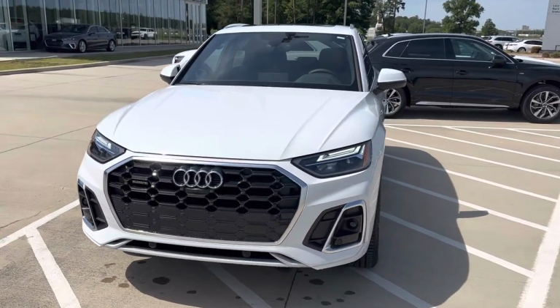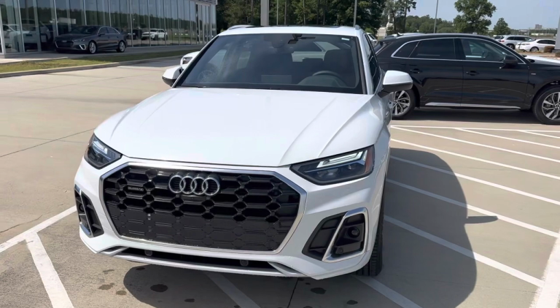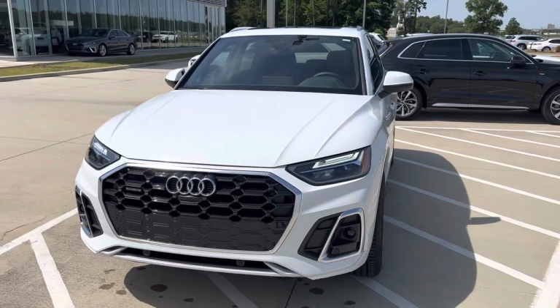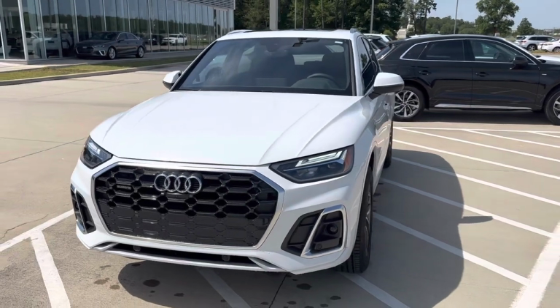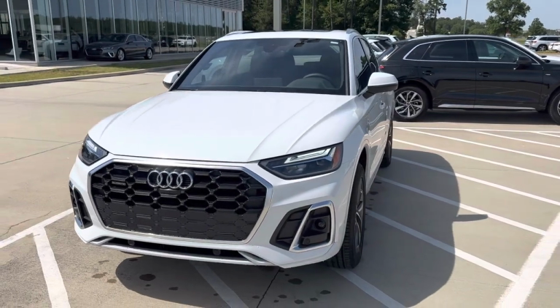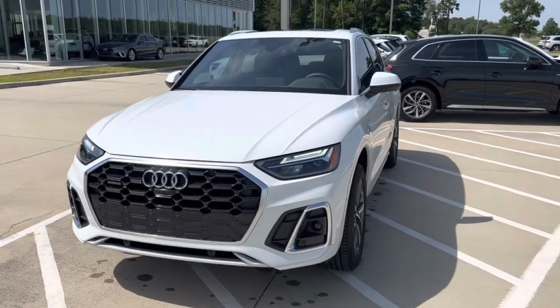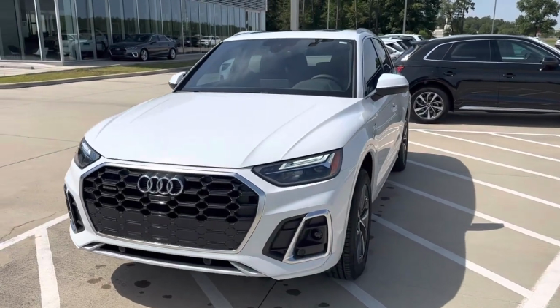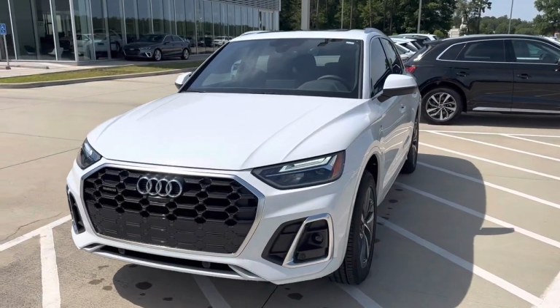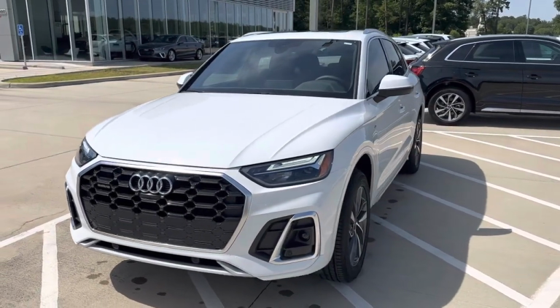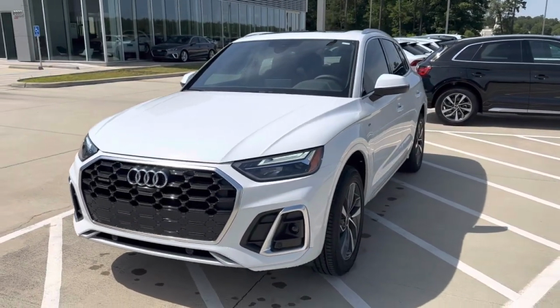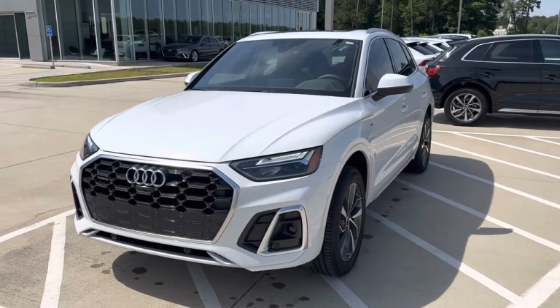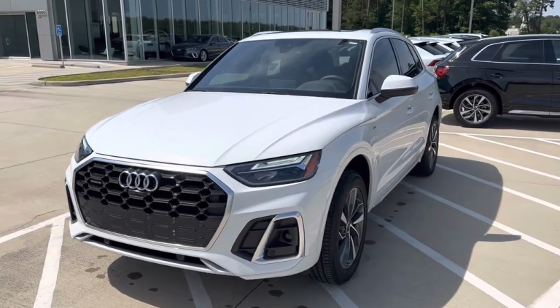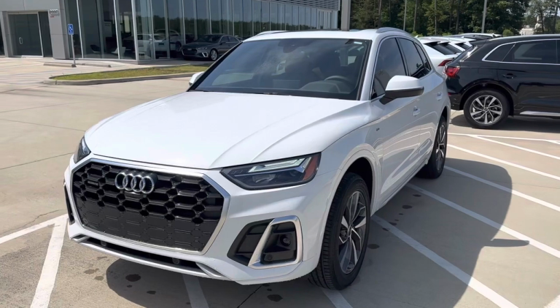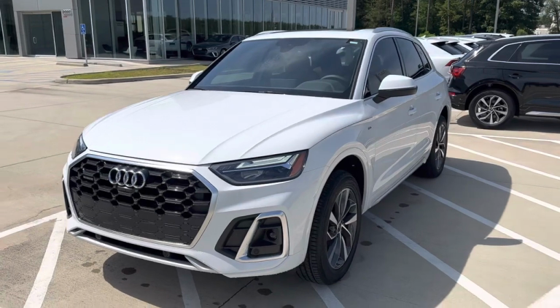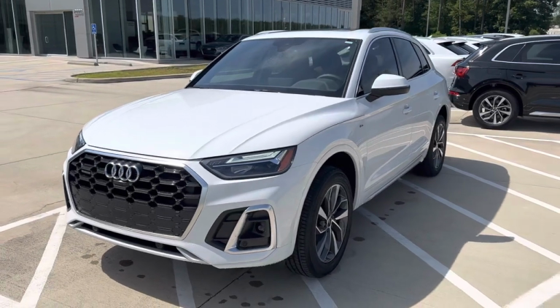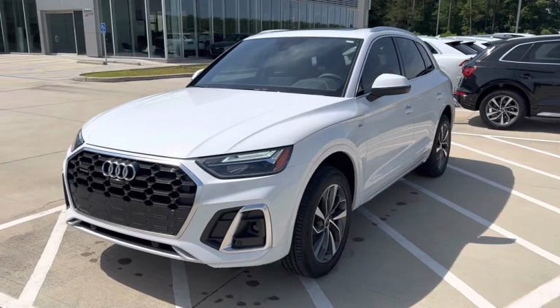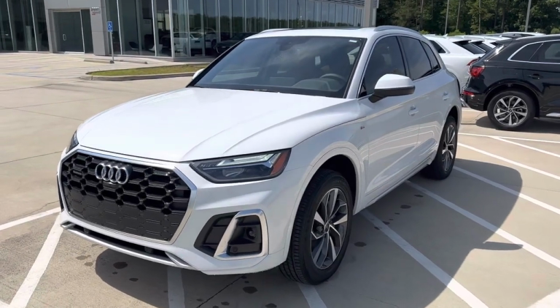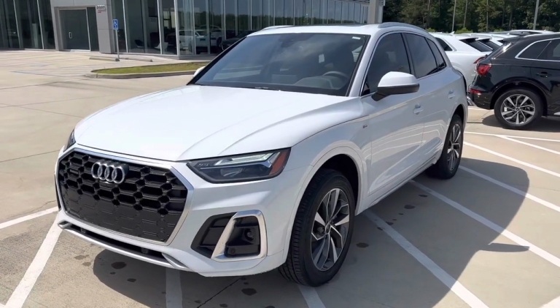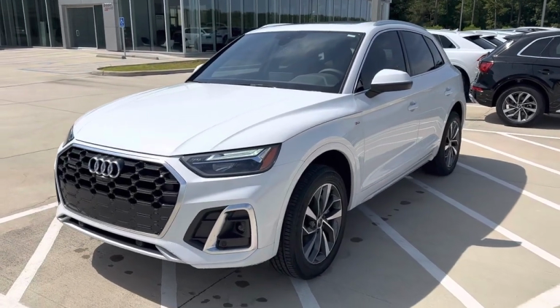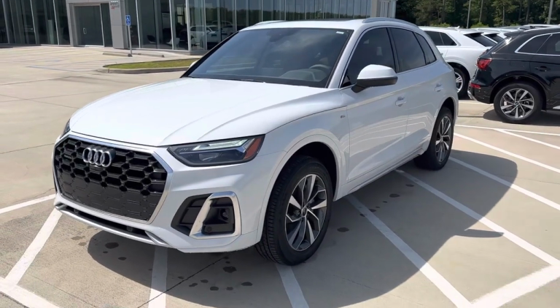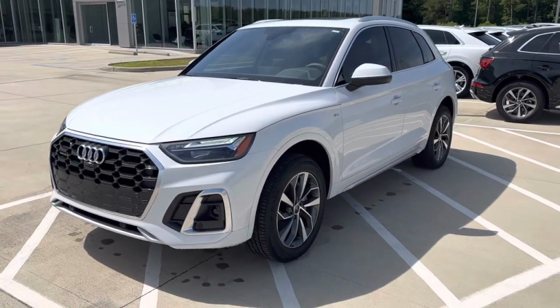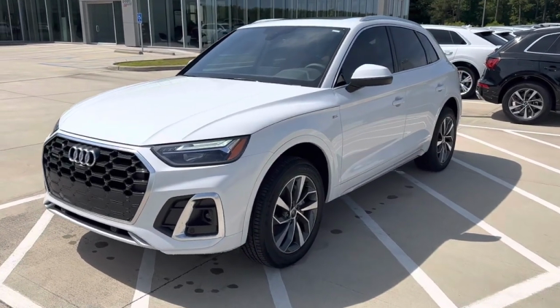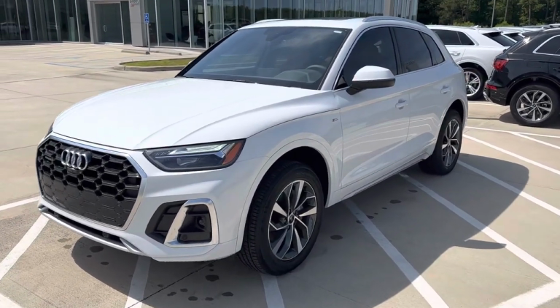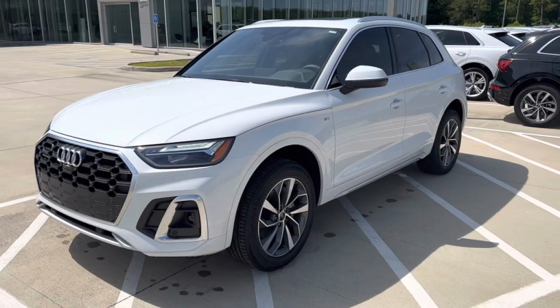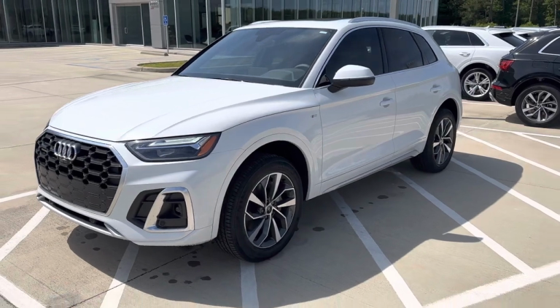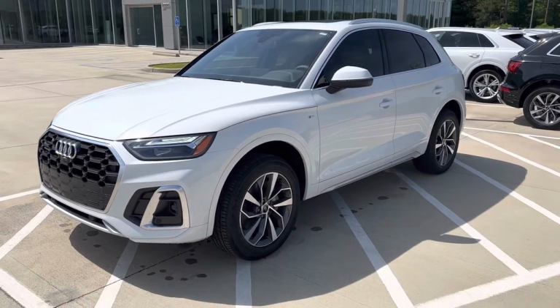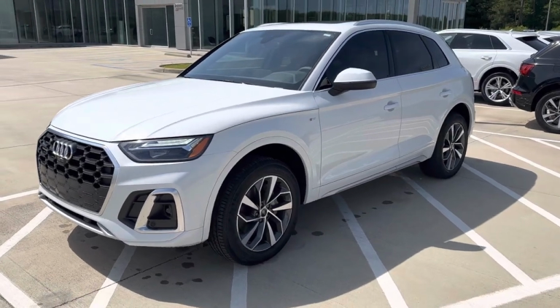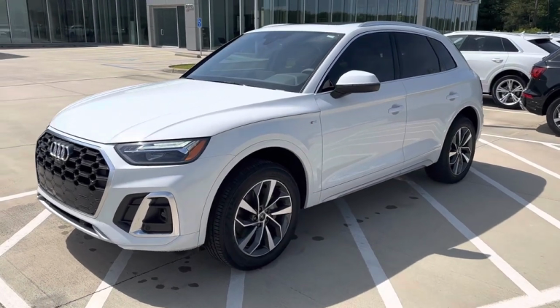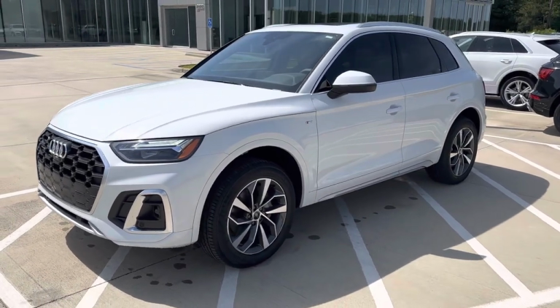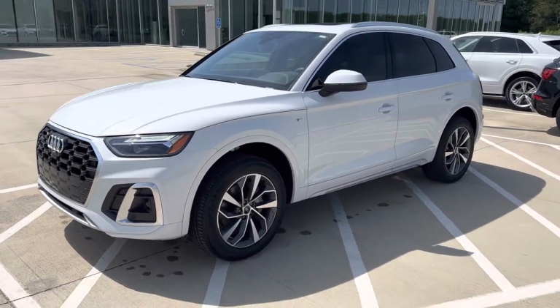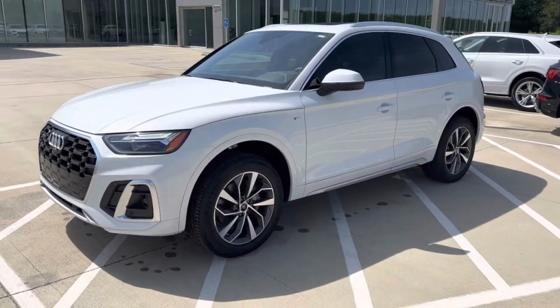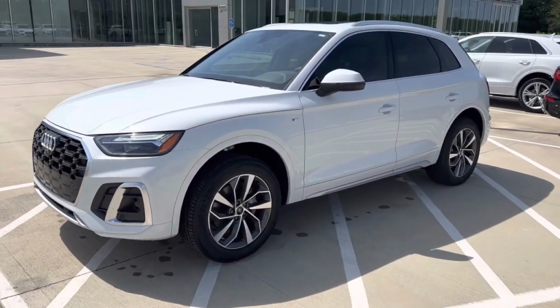Starting in the front, very nice aggressive corporate grille, beautiful LED headlights. We've got parking sensors front and rear and a 360 degree camera on this one. Also have the S-Line package for a more aggressive front and rear fascia.